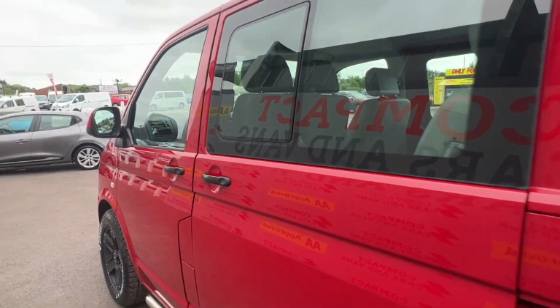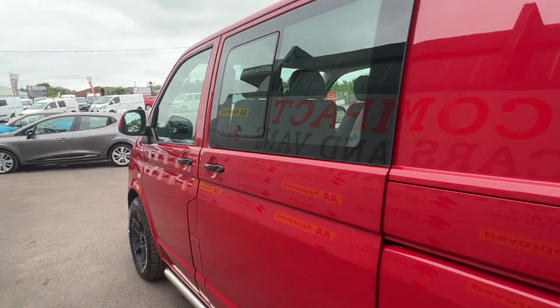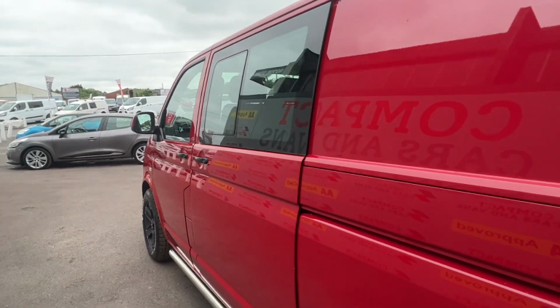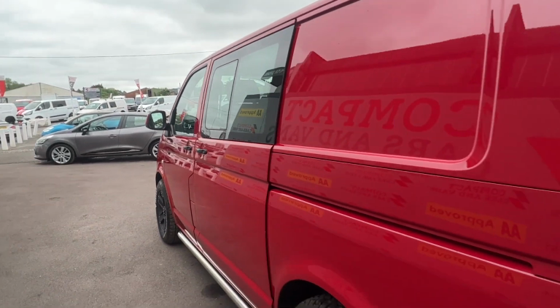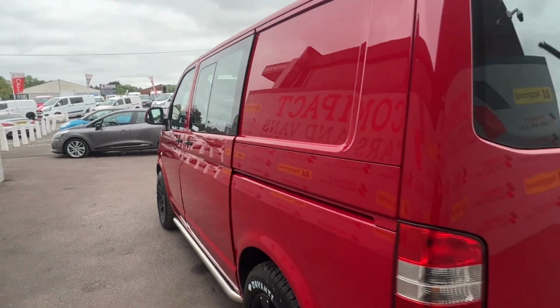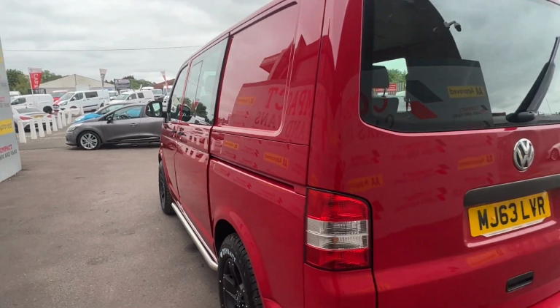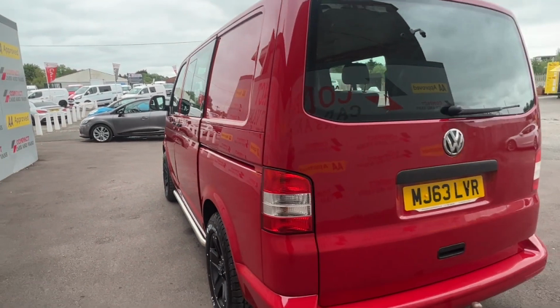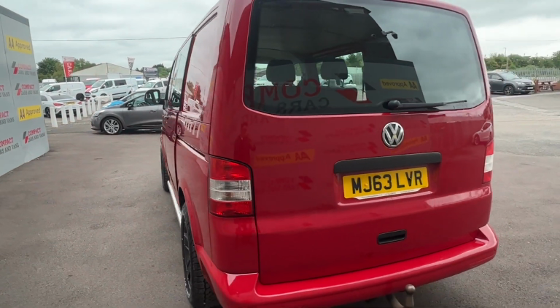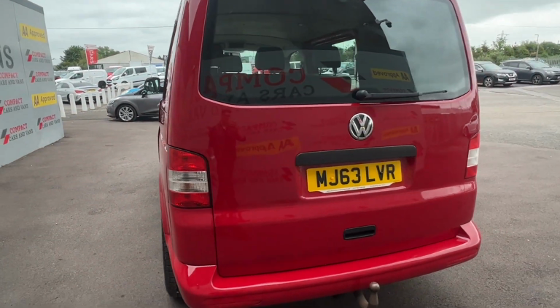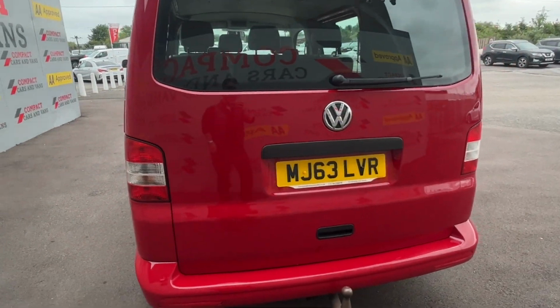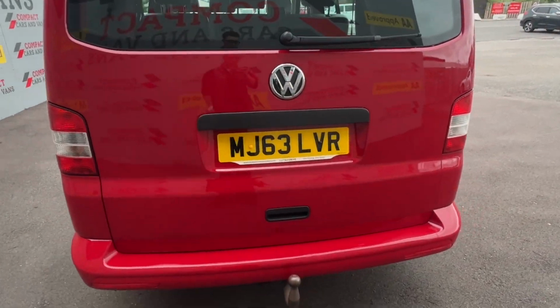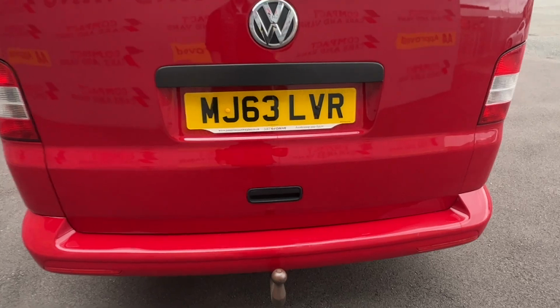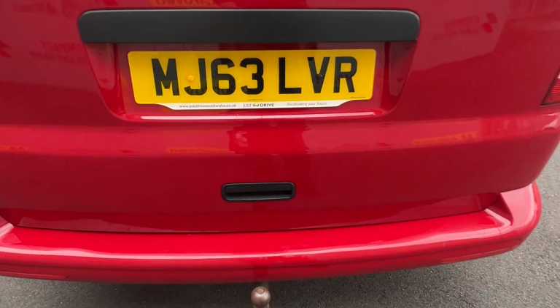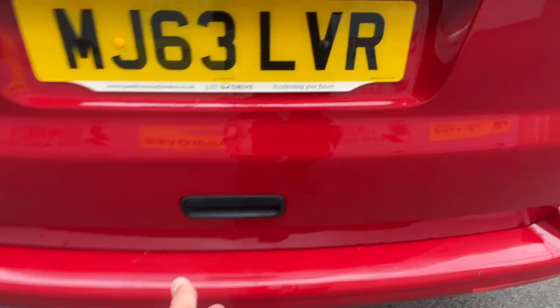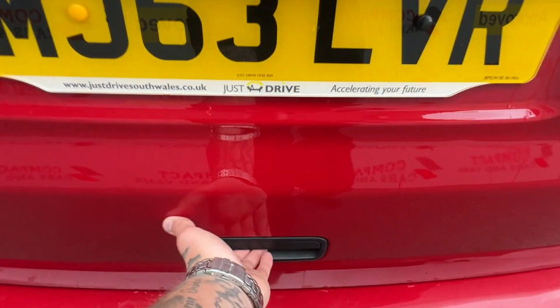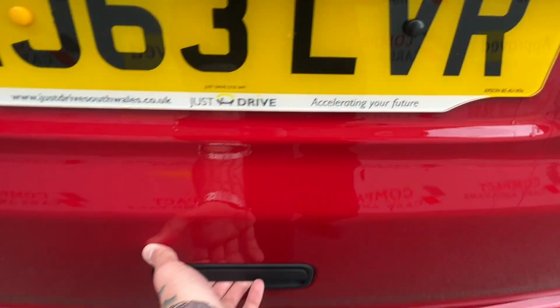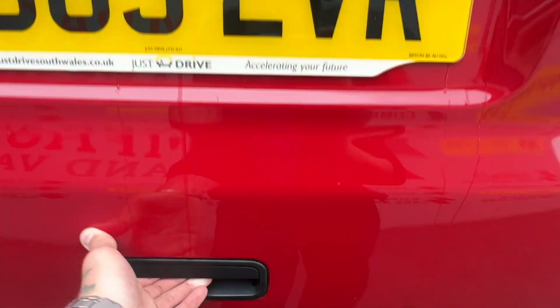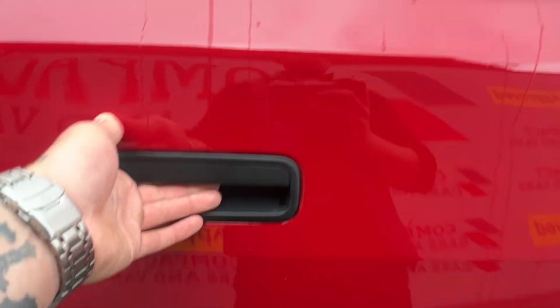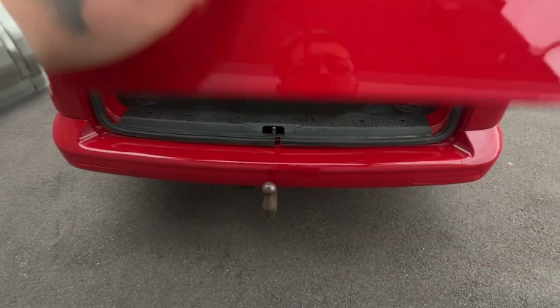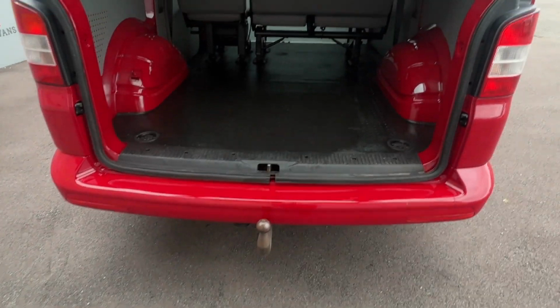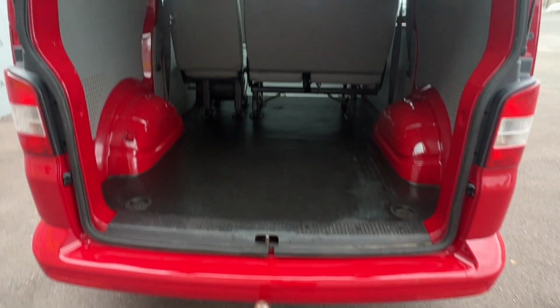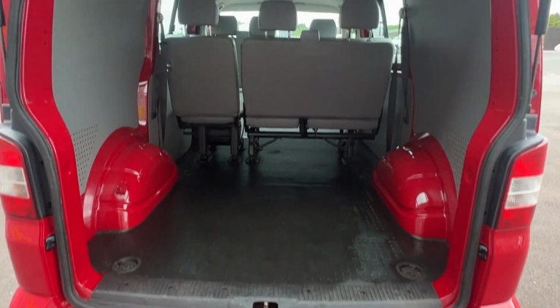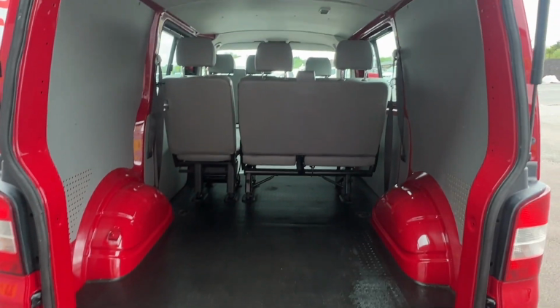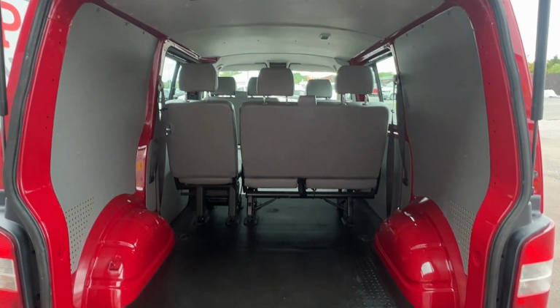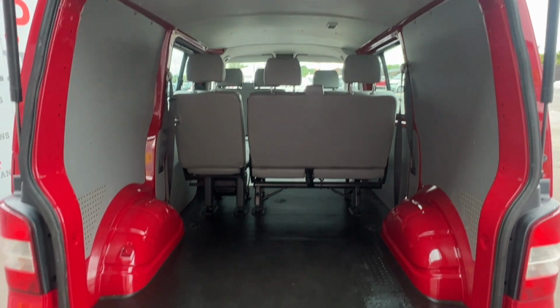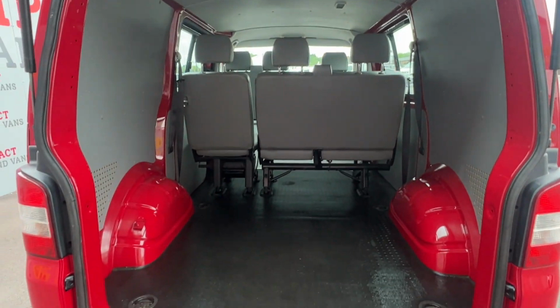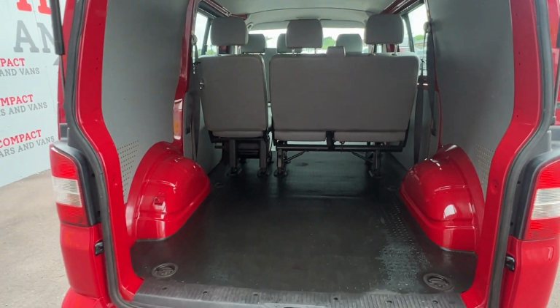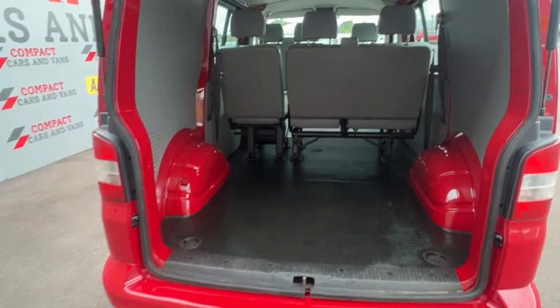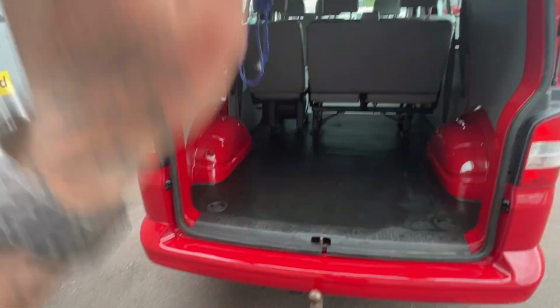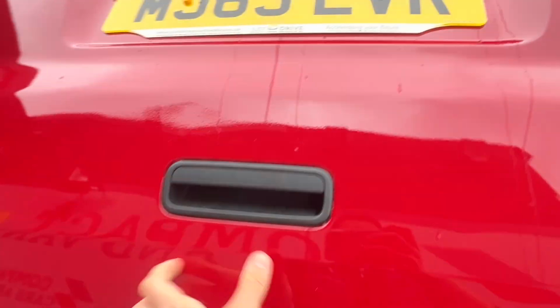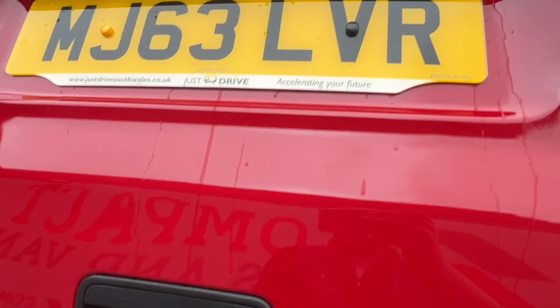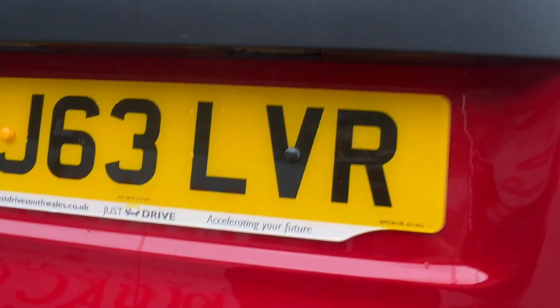The VW is powered by a tried and tested 2.0-litre diesel engine paired with a 6-speed manual gearbox and with 4-wheel drive capability, boasting 138 brake horsepower. The exterior of the Transporter is very aesthetically pleasing with chrome sidebars,